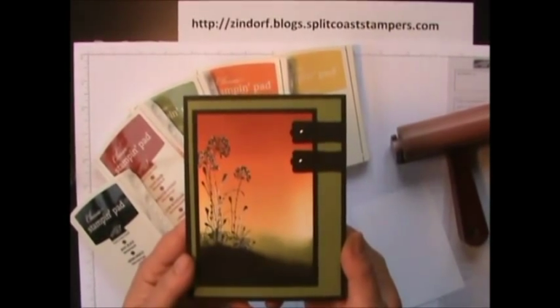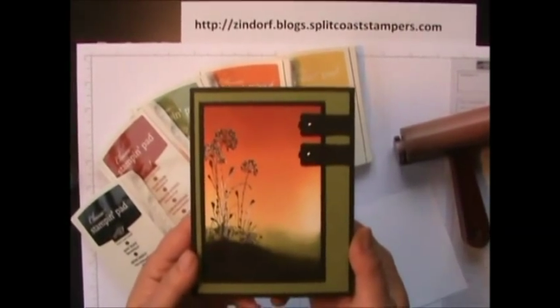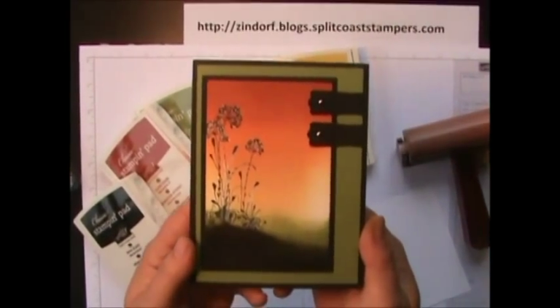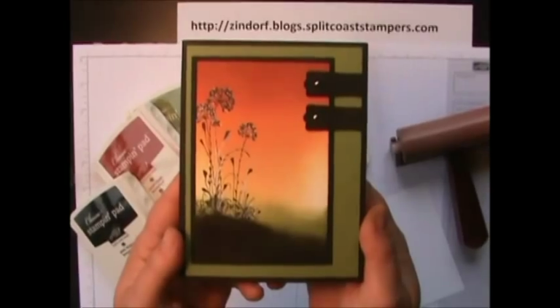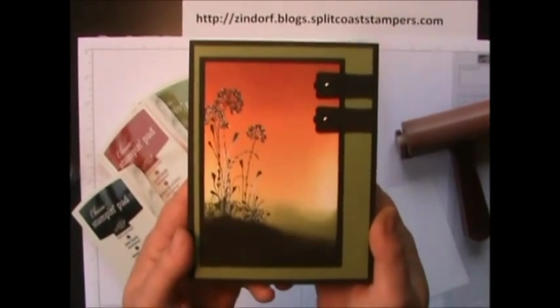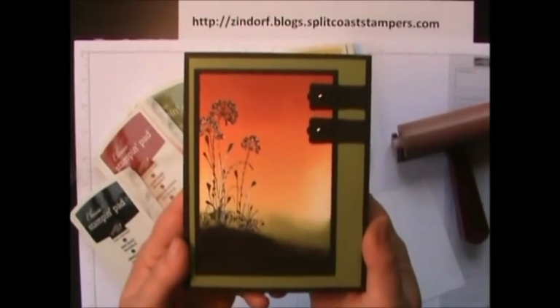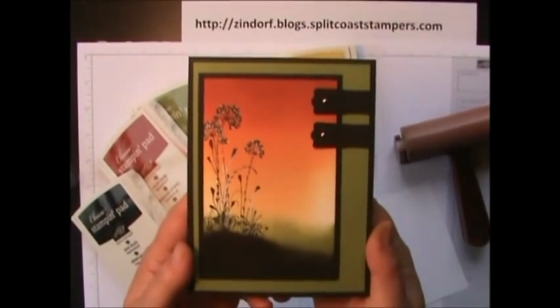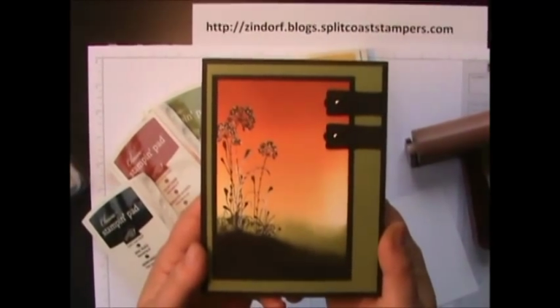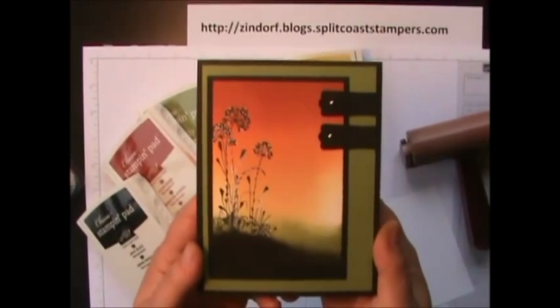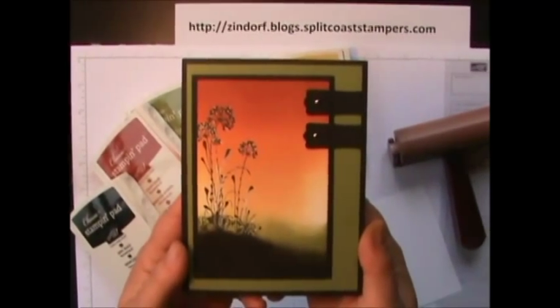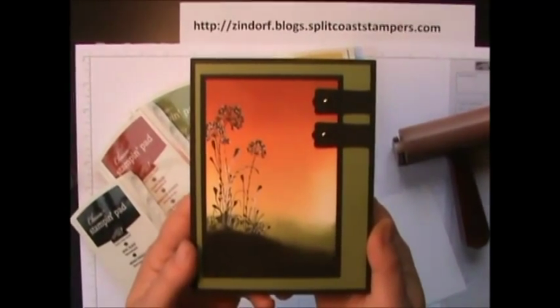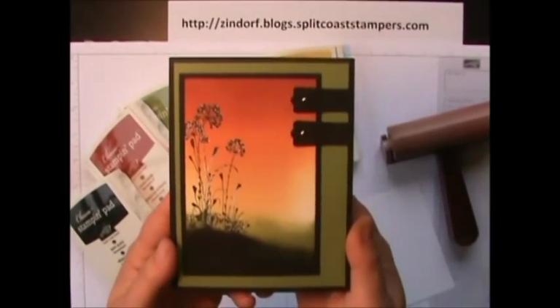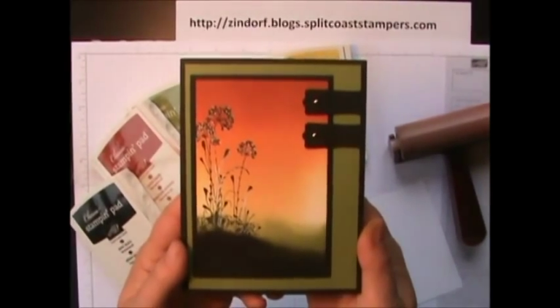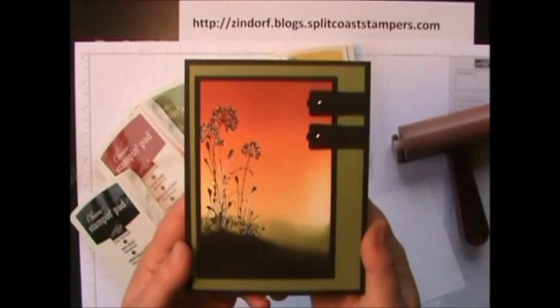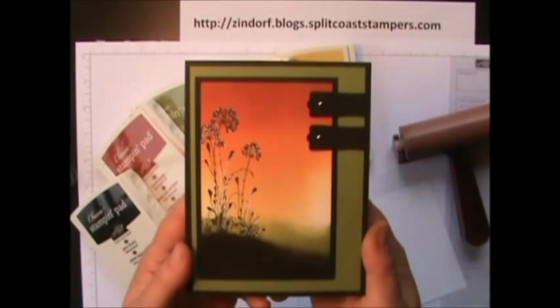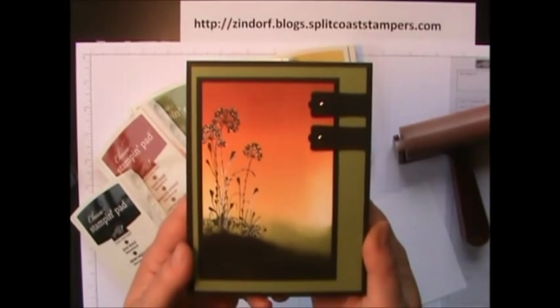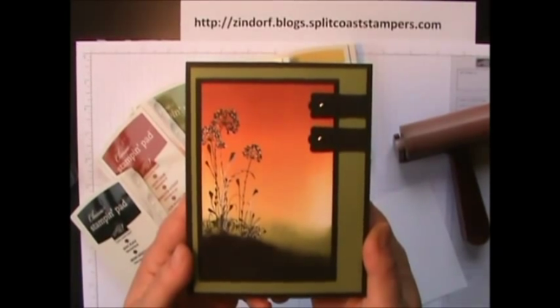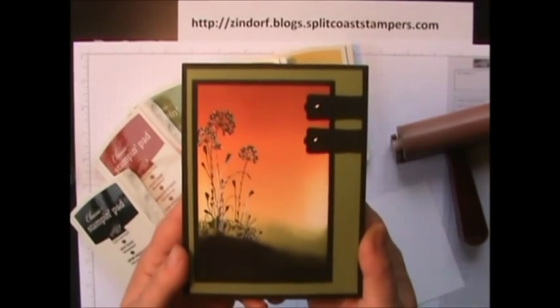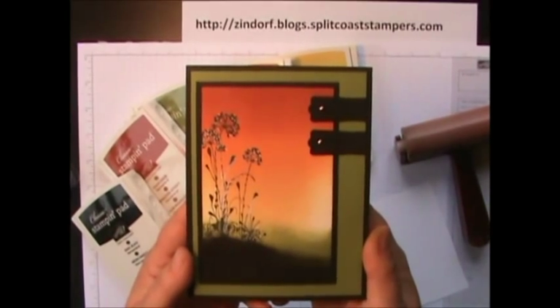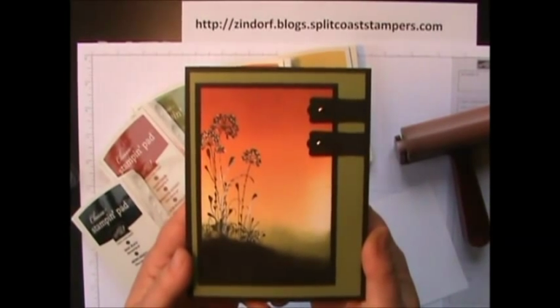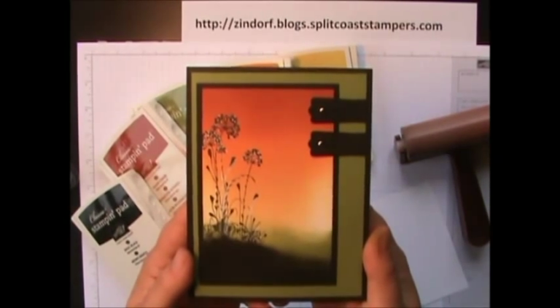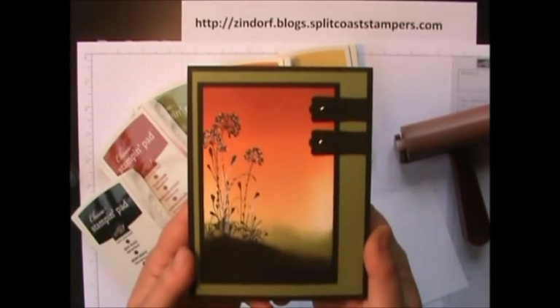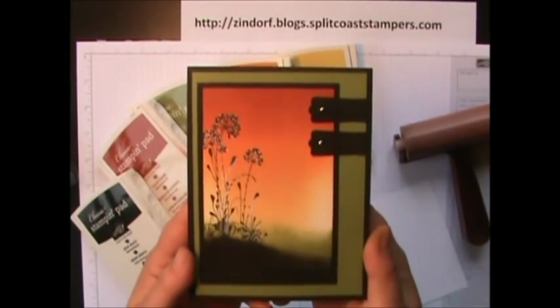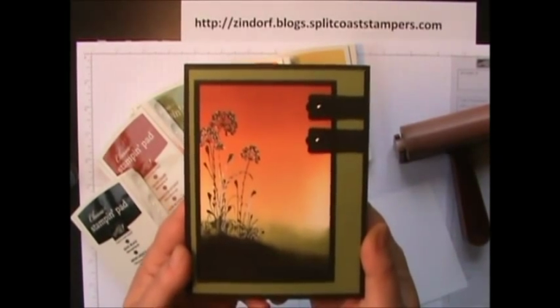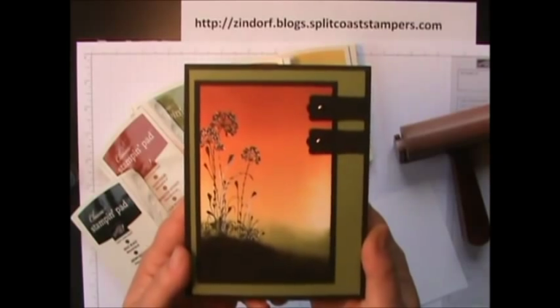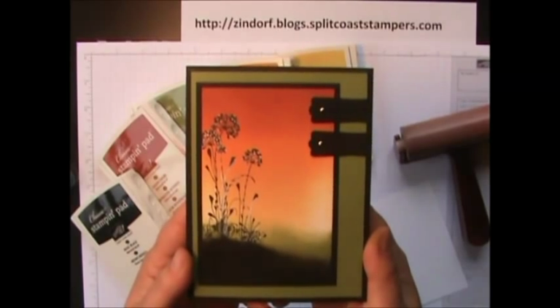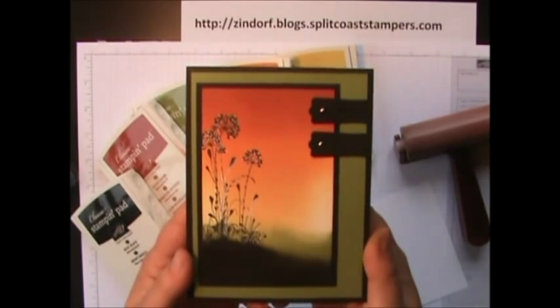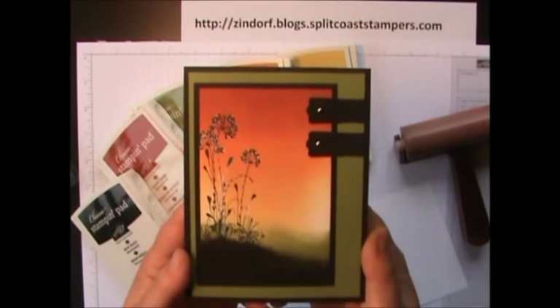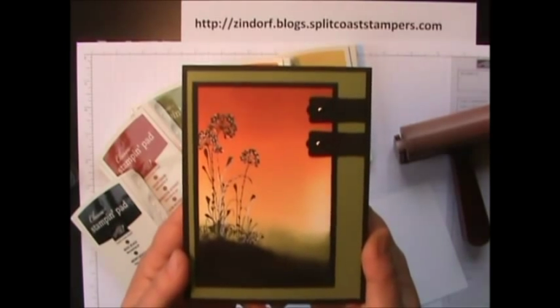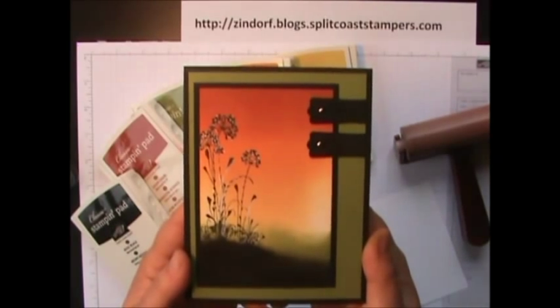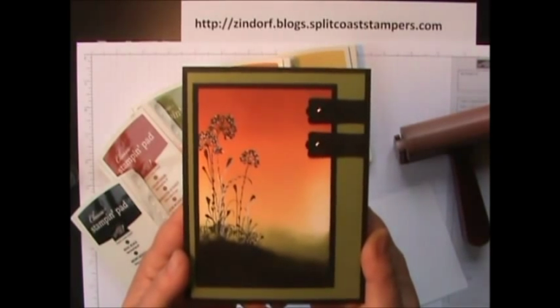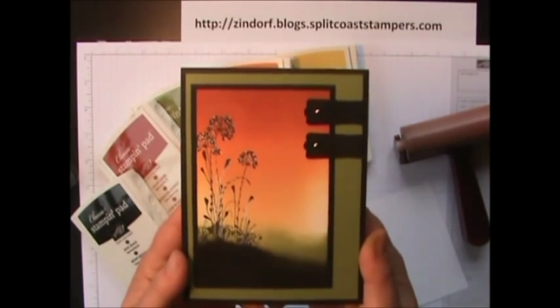We're going to make this project here. It's a simple silhouette scene, and that silhouette flower can be replaced by any silhouette stamp you might have in your arsenal and it will work just perfectly.